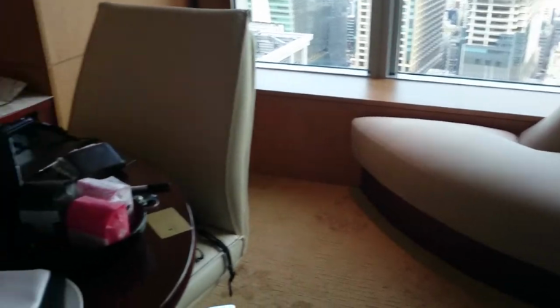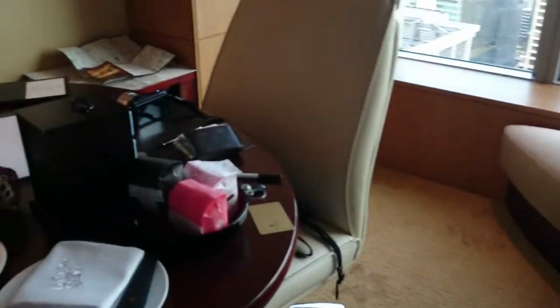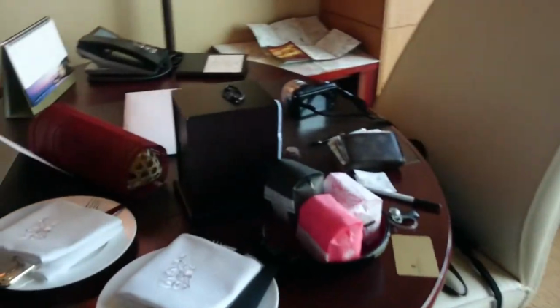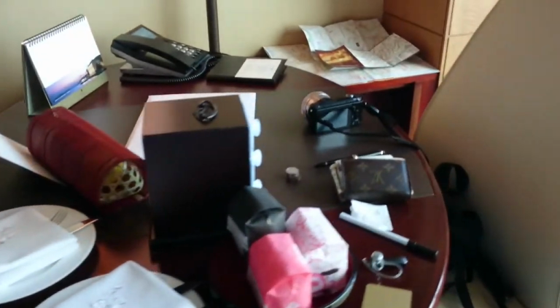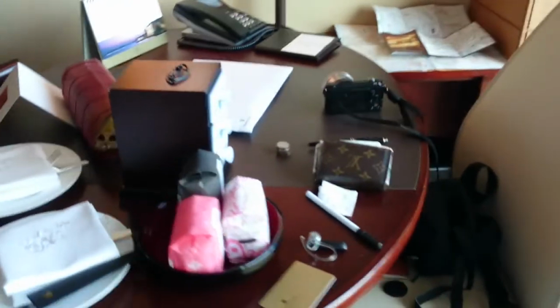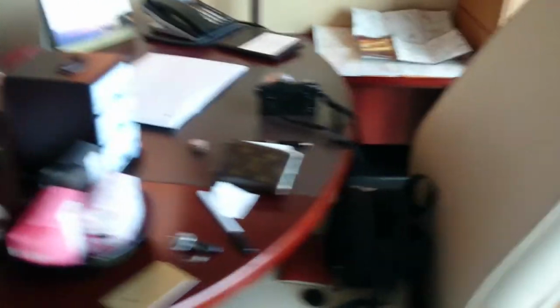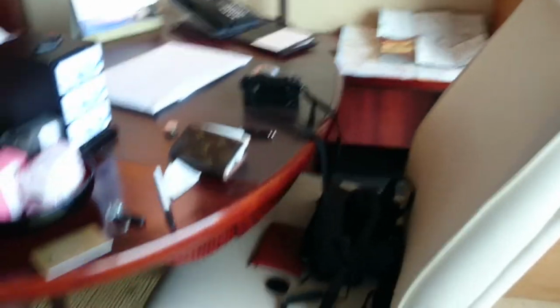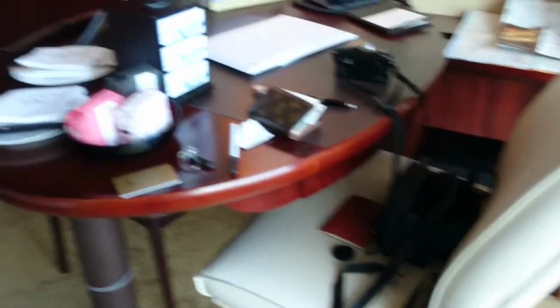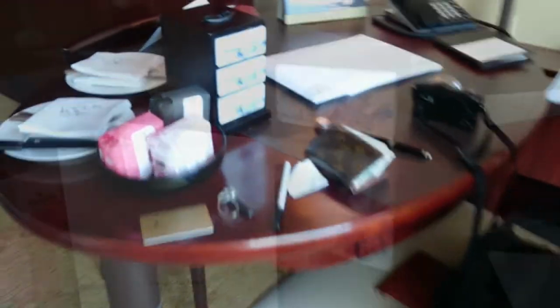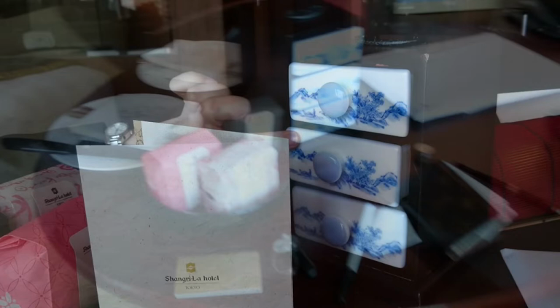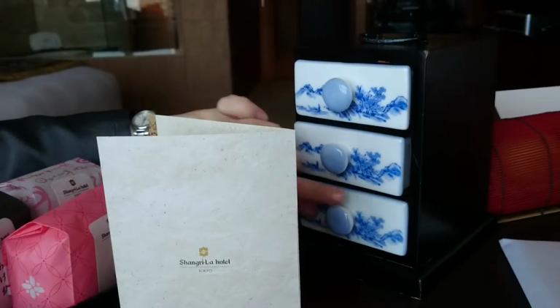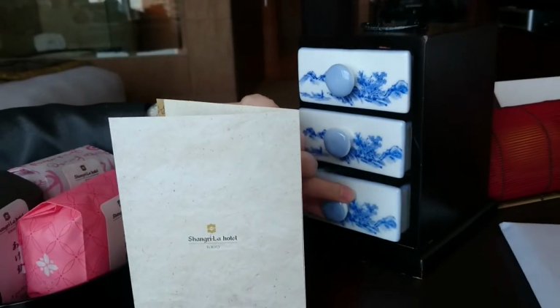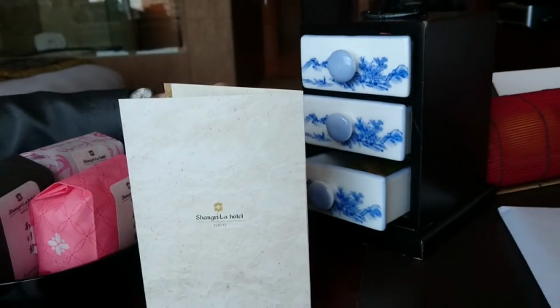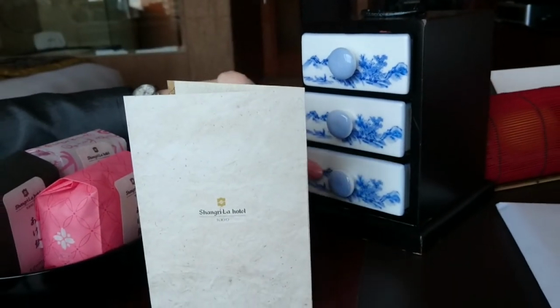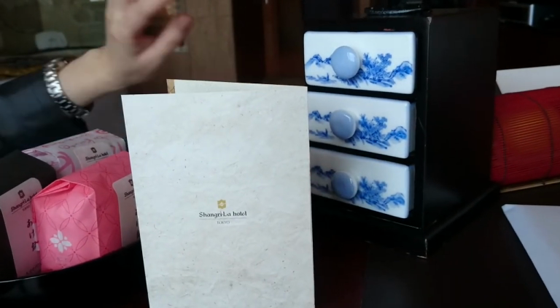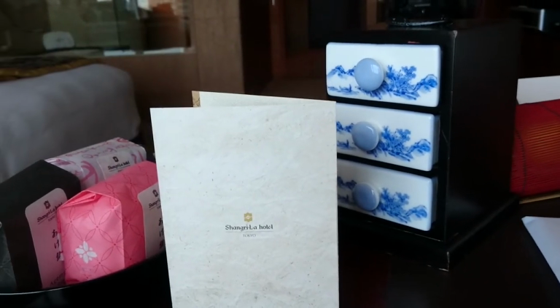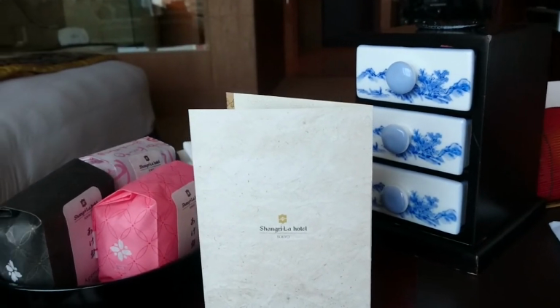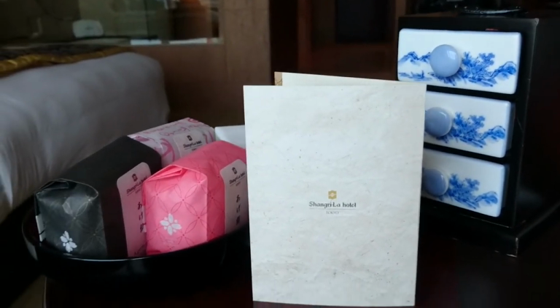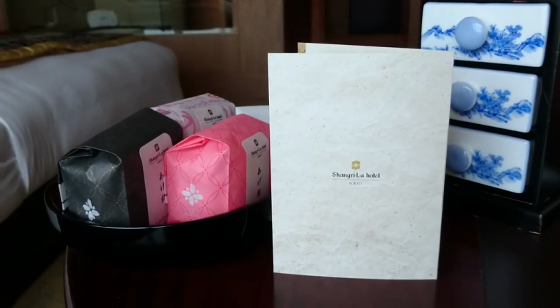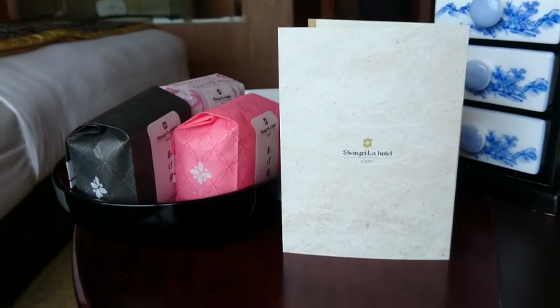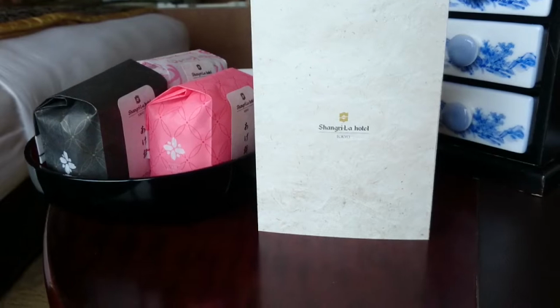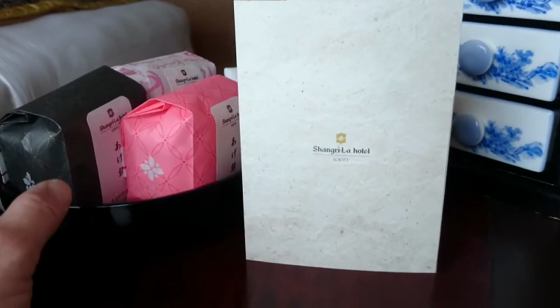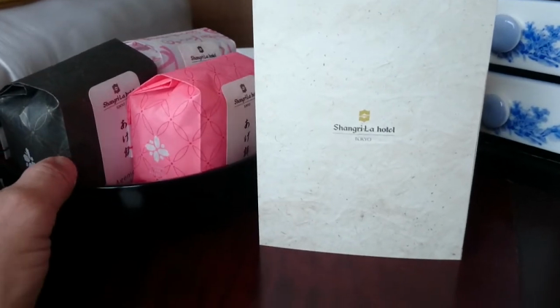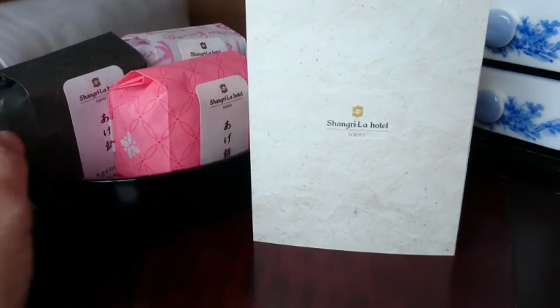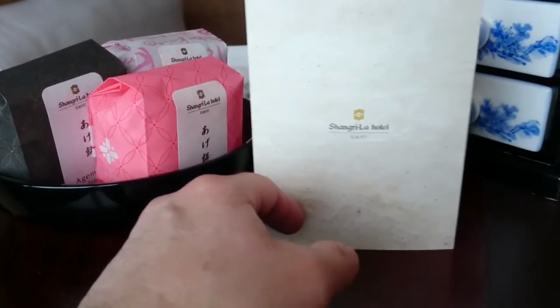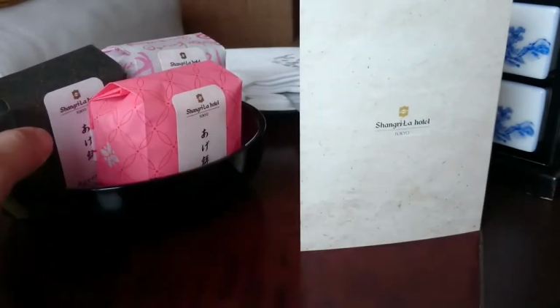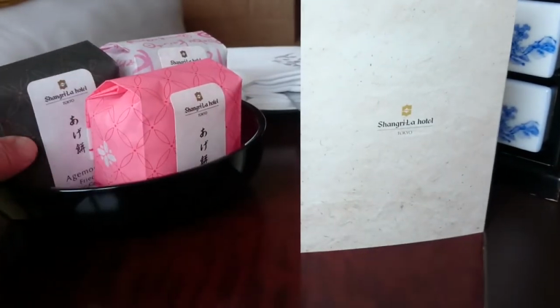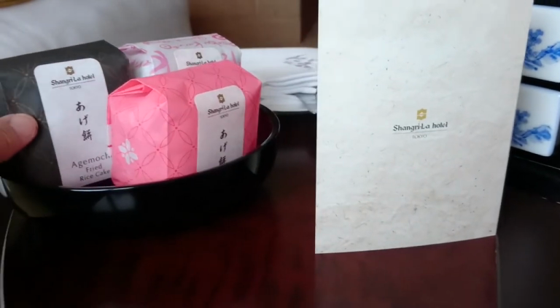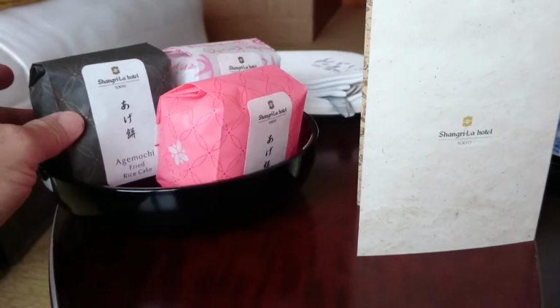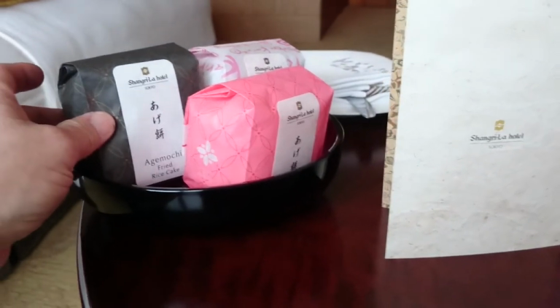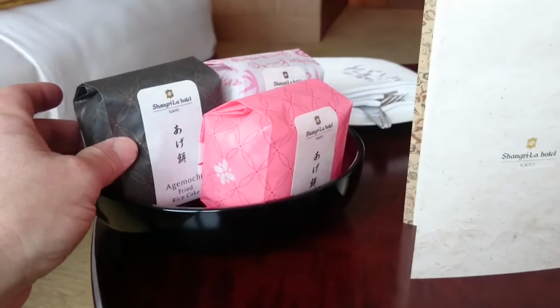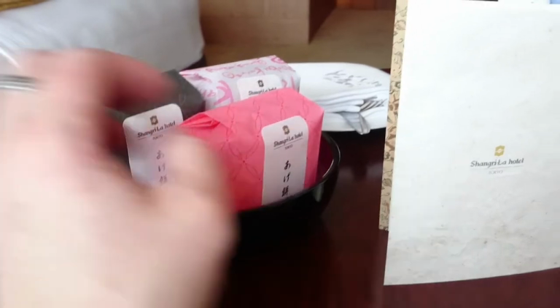We have a little desk and workspace here. We just checked into the Tokyo Shangri-La, and looking at these little gifts — these are traditional Japanese rice cookies, rice crackers.